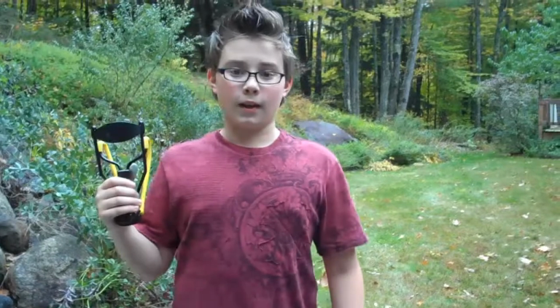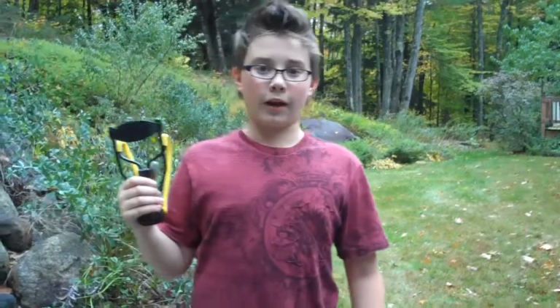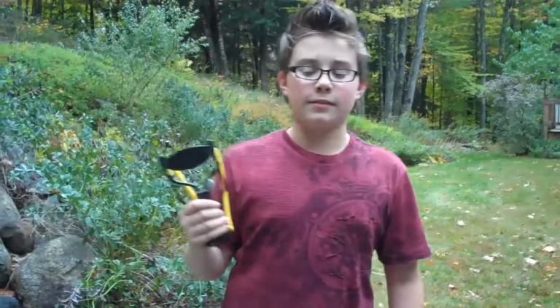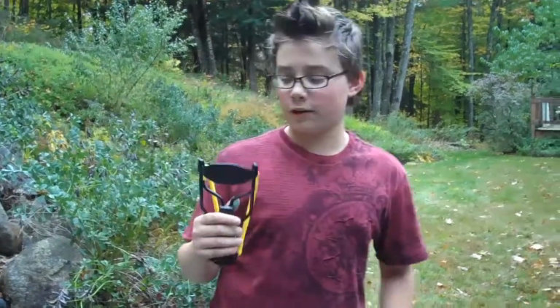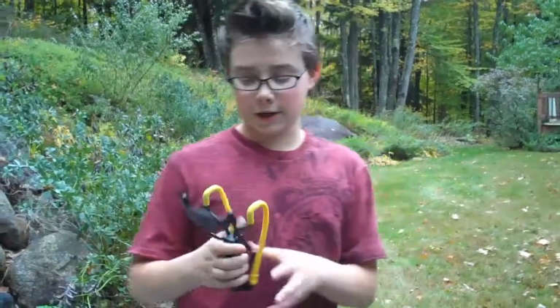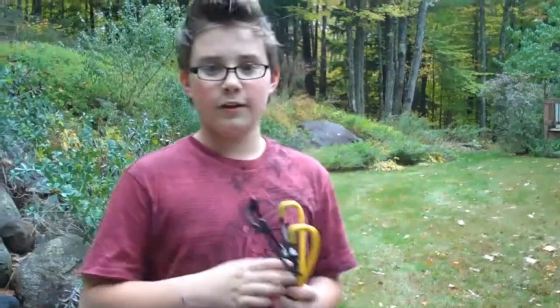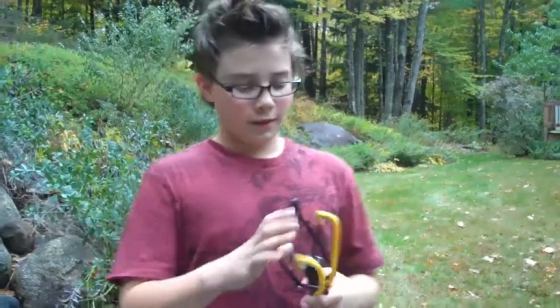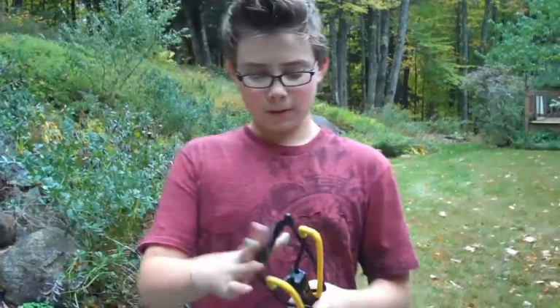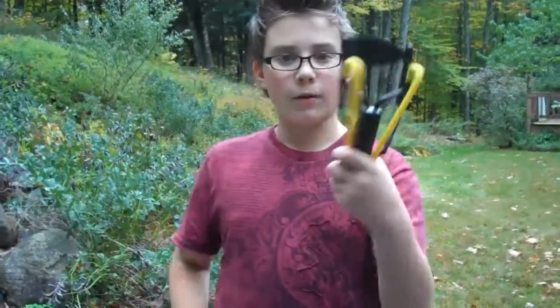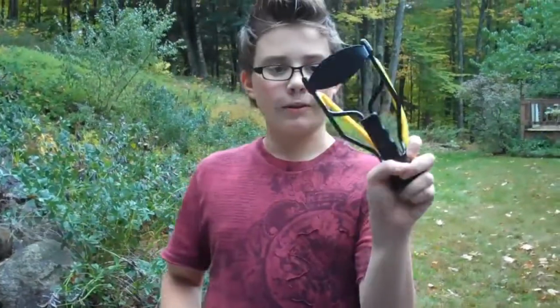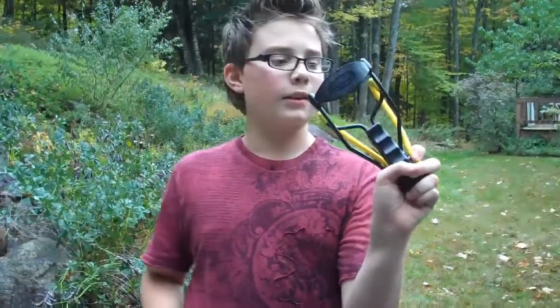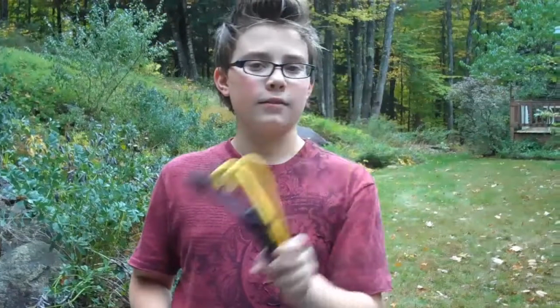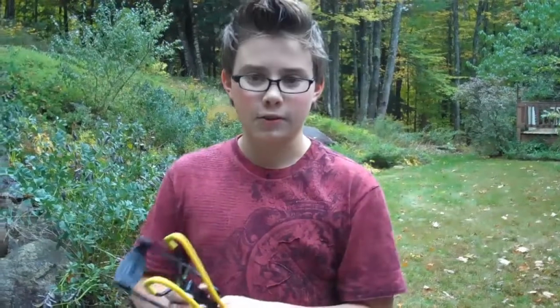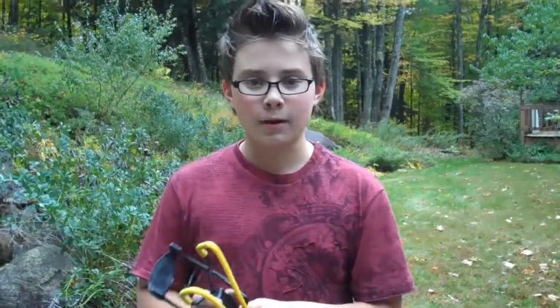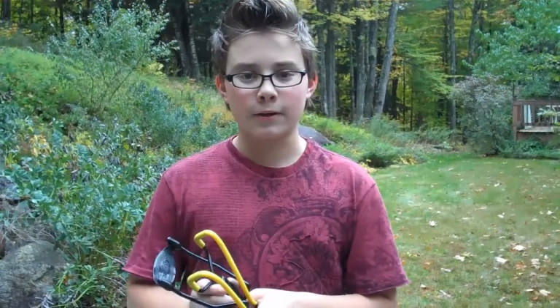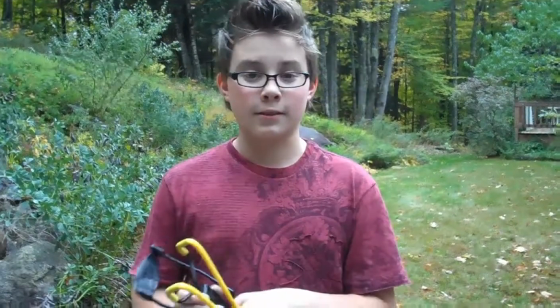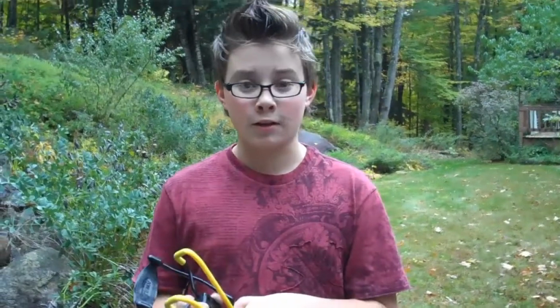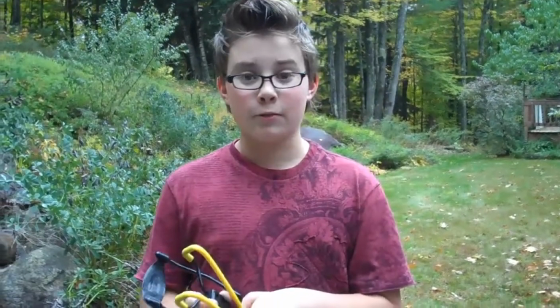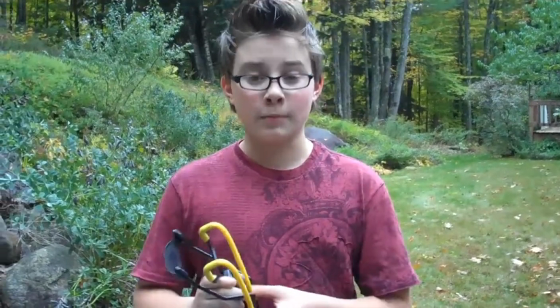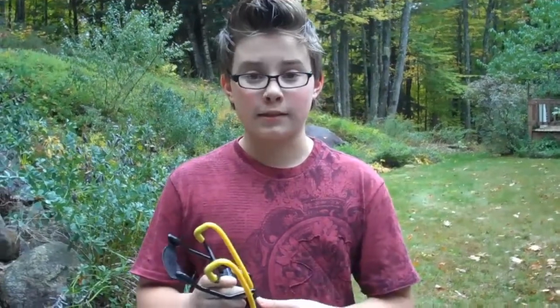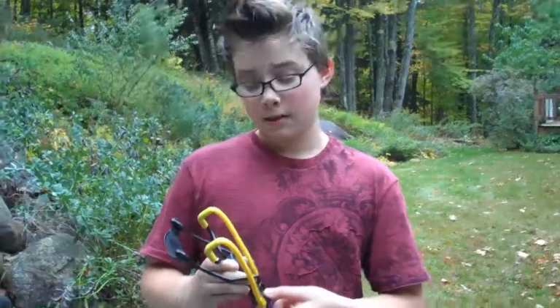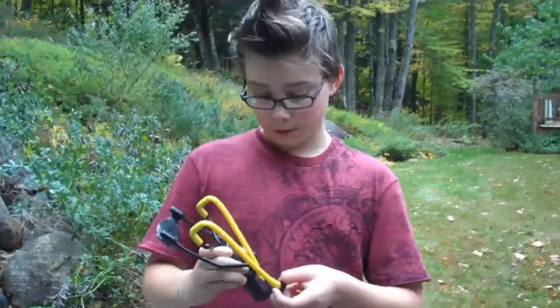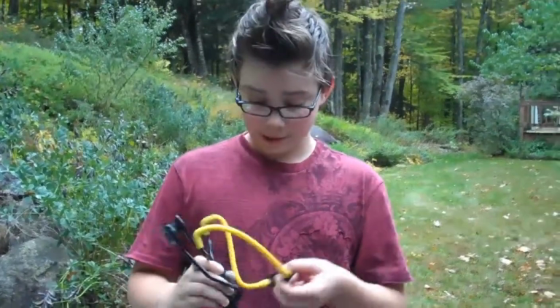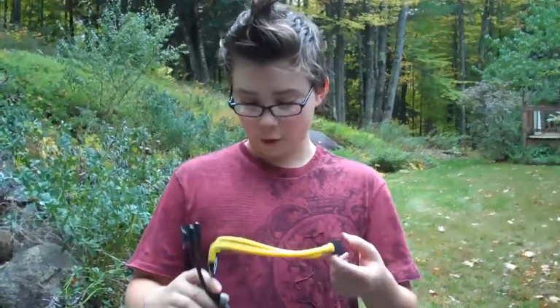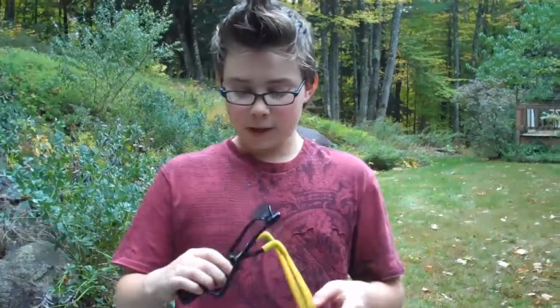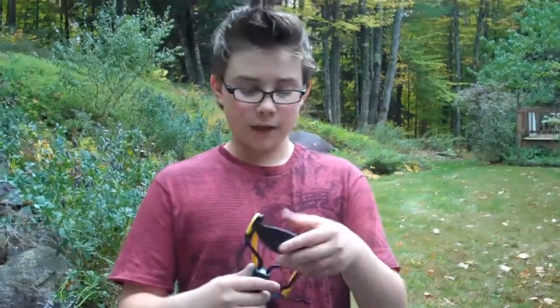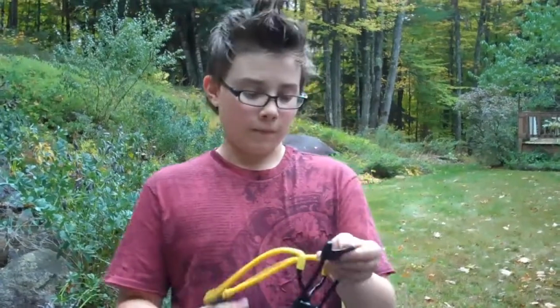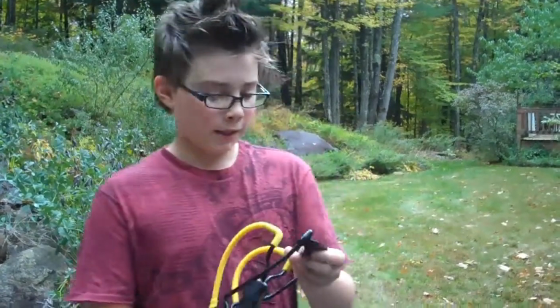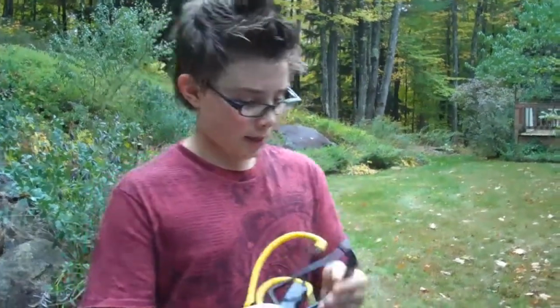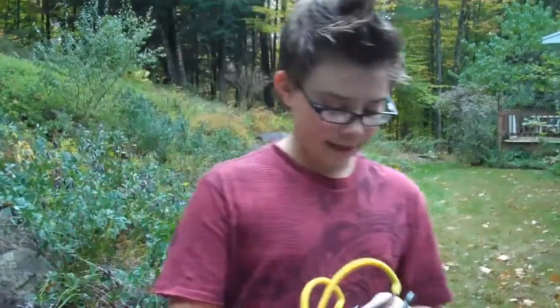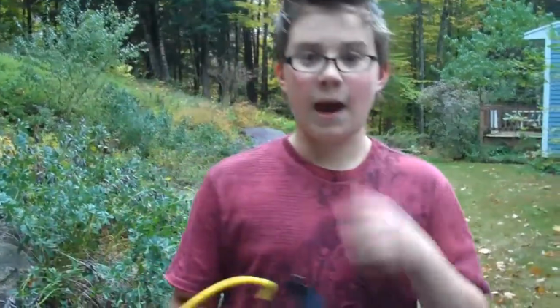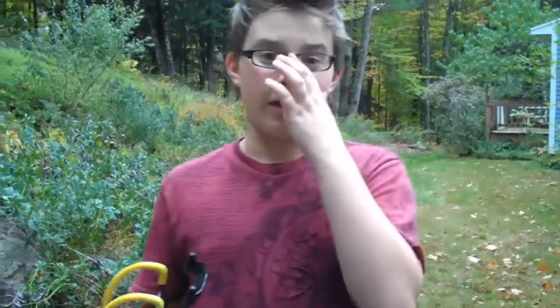Hello guys, Slingshot and Fire here. You might be wondering what the hell this thing is. For you smart viewers, it's a slingshot. For you dumbasses, you're probably thinking it's an alien probe. Kind of not. It is a Daisy Powerline.